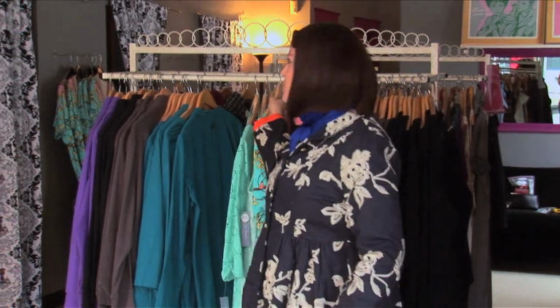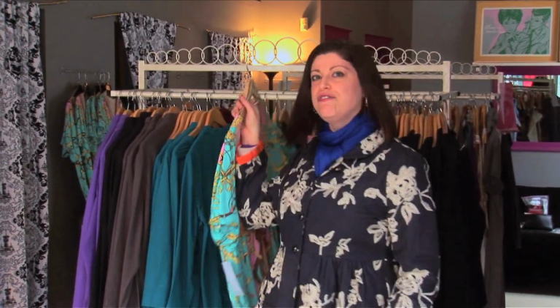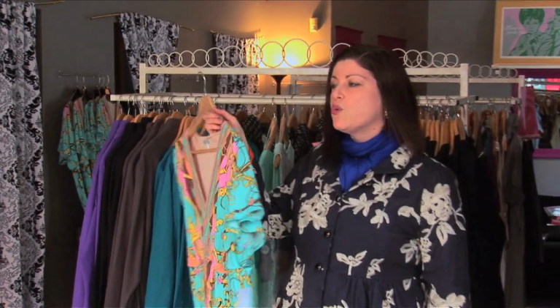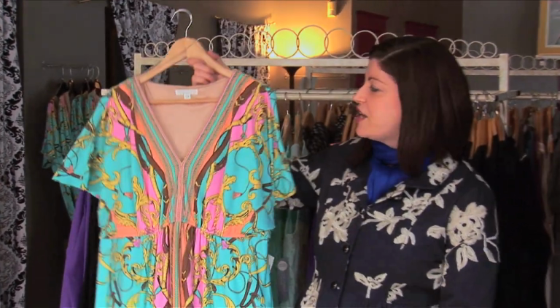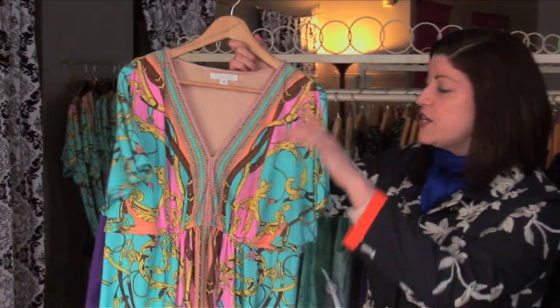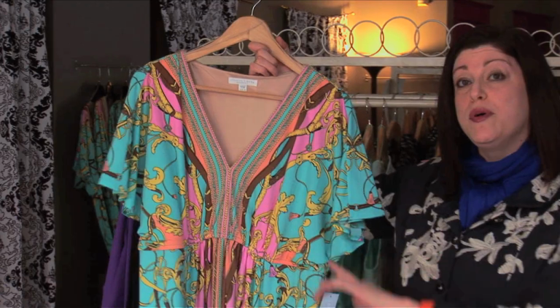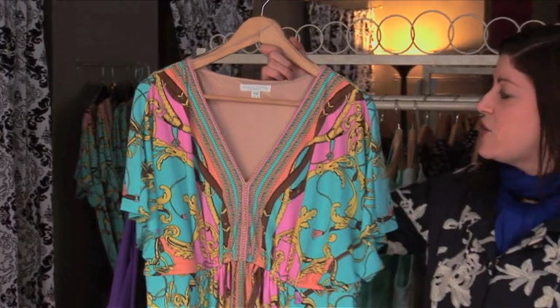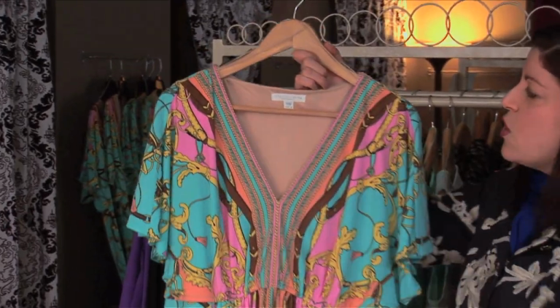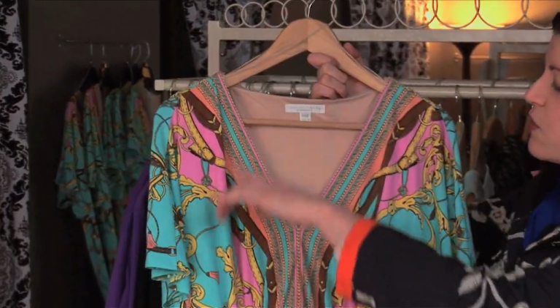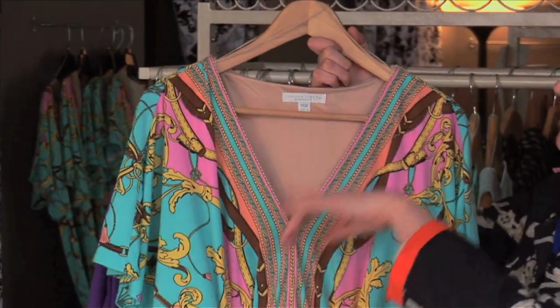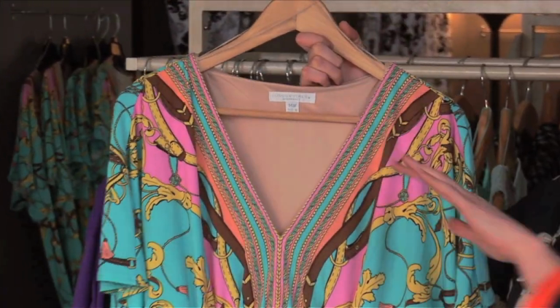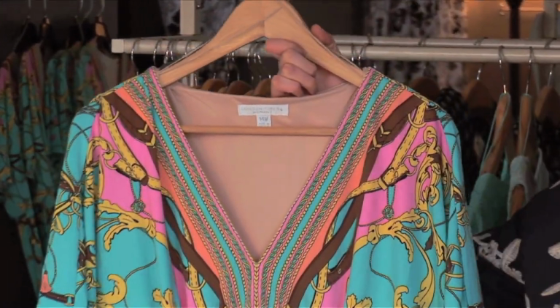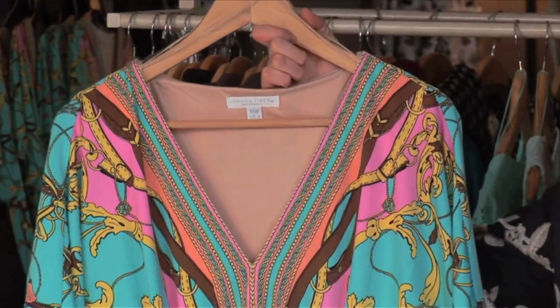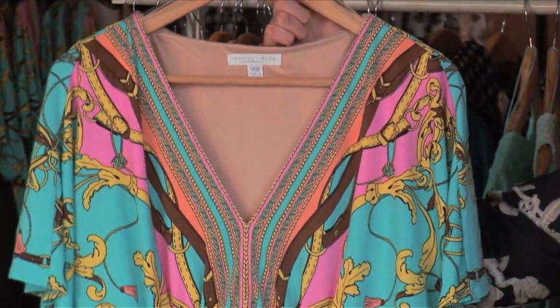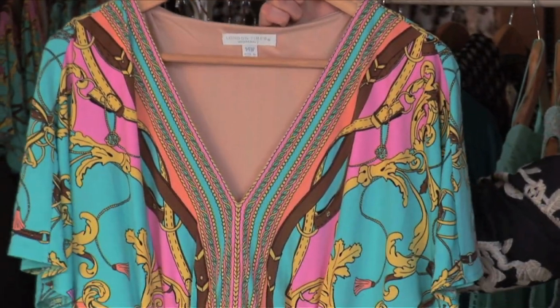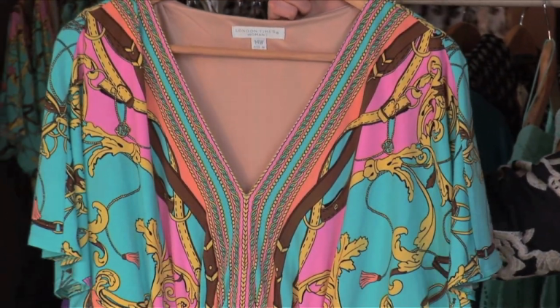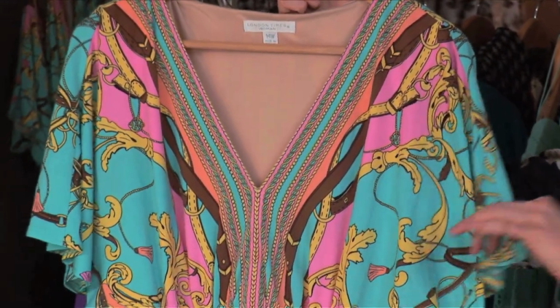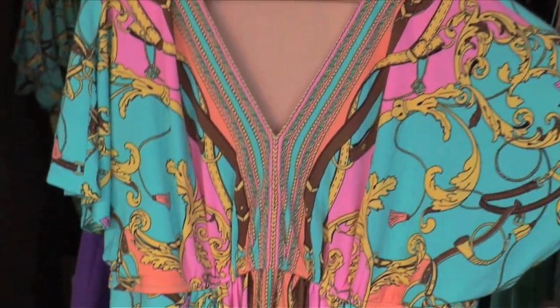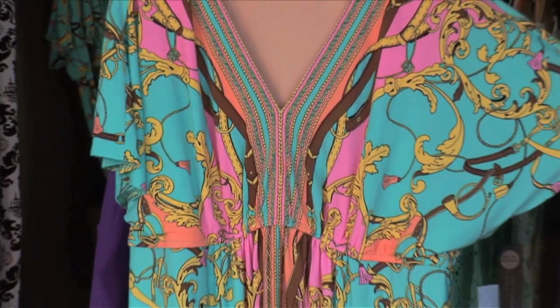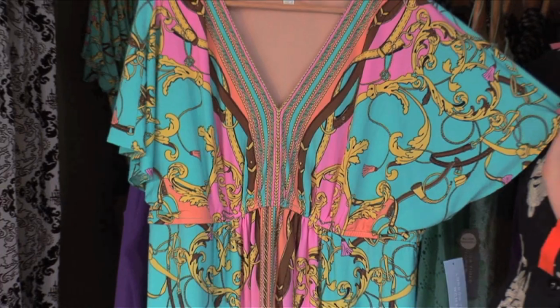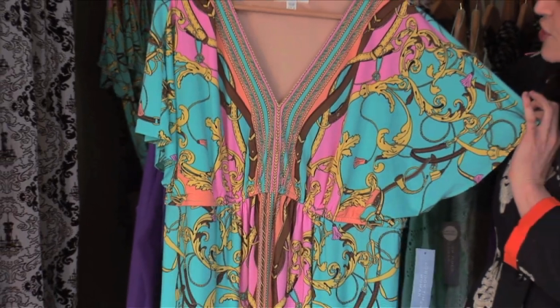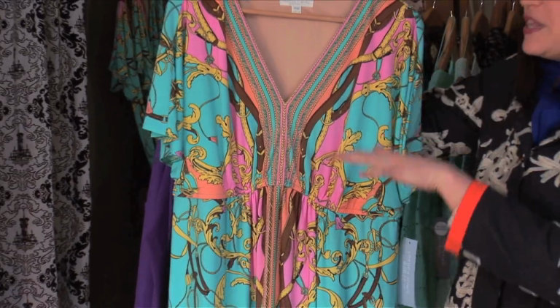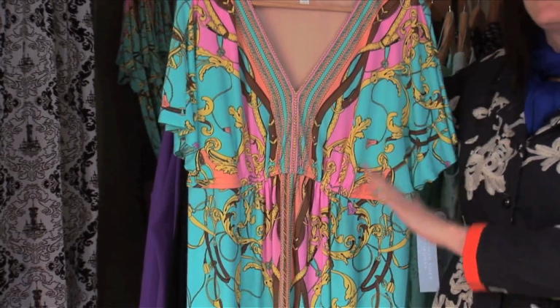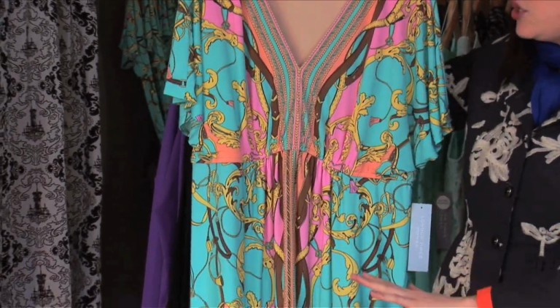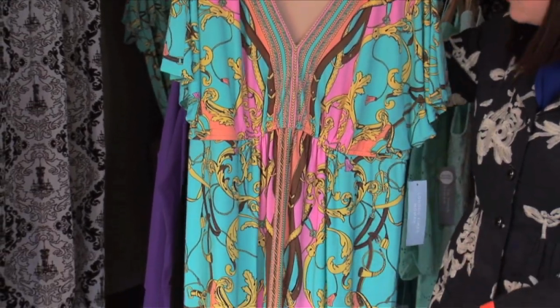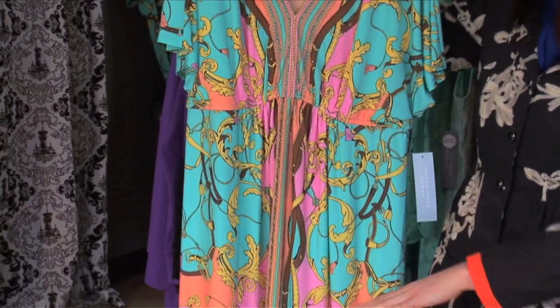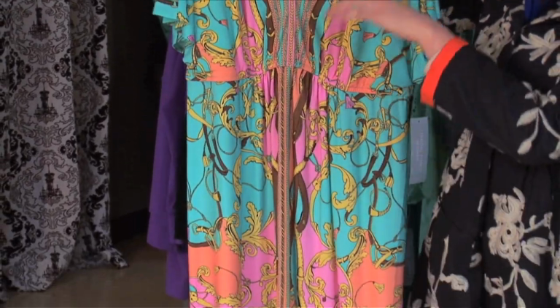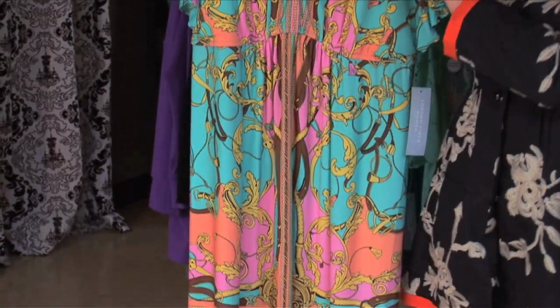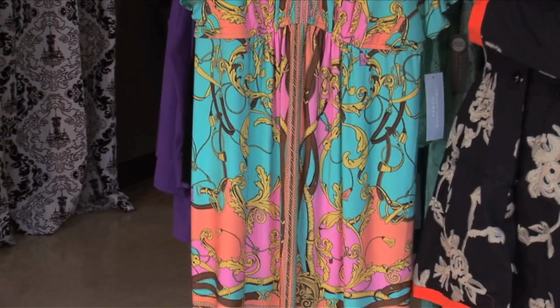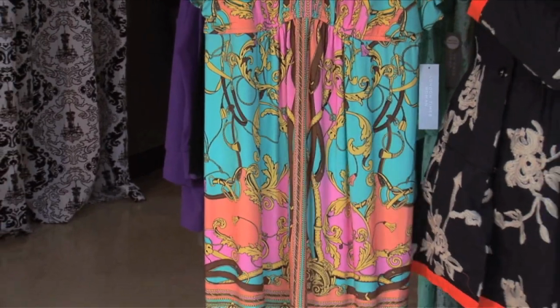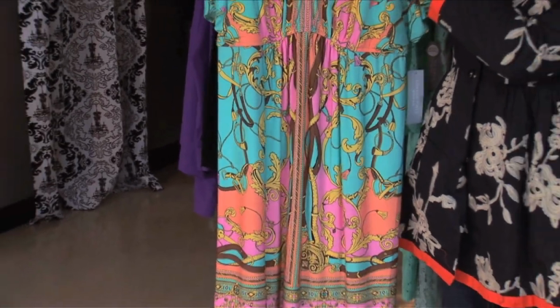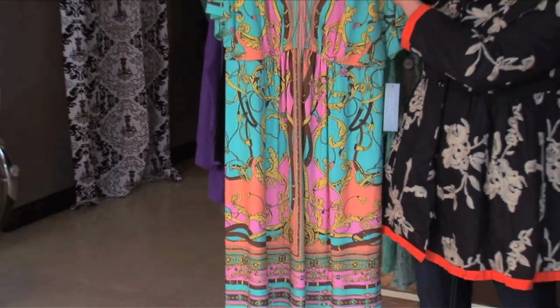First off, we're starting with this adorable print dress. We've got a really nice v-neck — you know we love those v-necks at Viva La Femme. Really cute sleeves for arm coverage, but the print is so darling. We've got a little pop of pink, a little pop of brown.